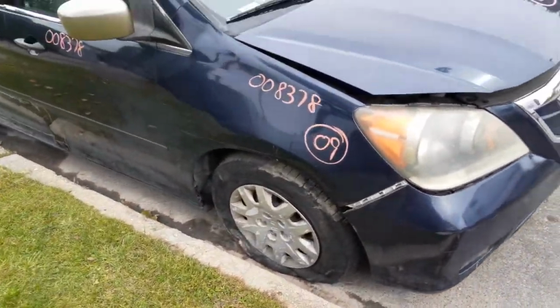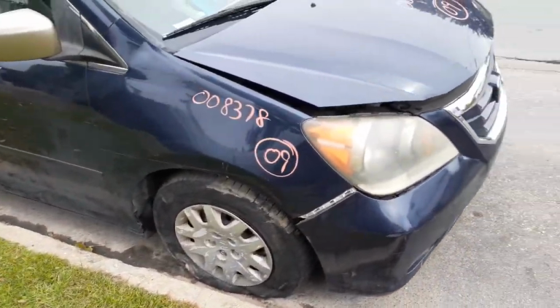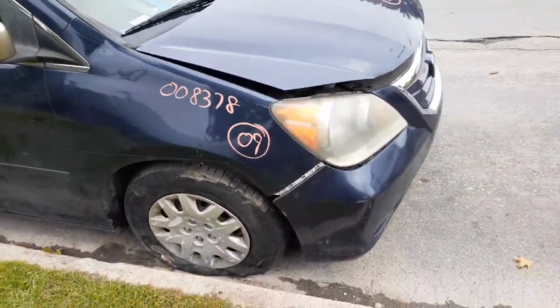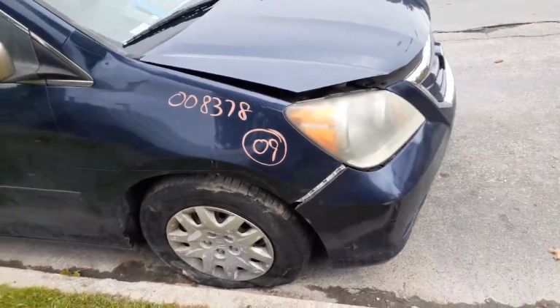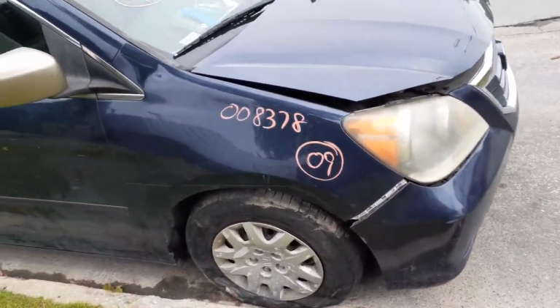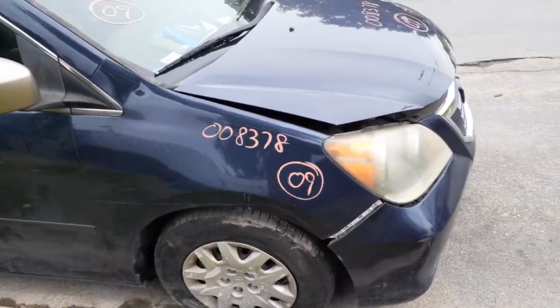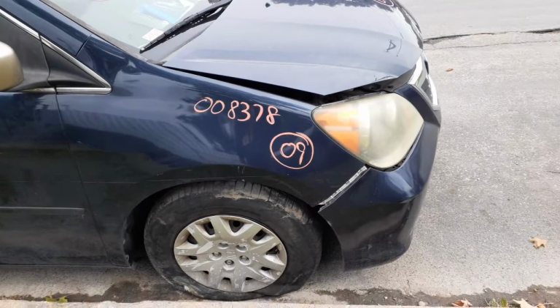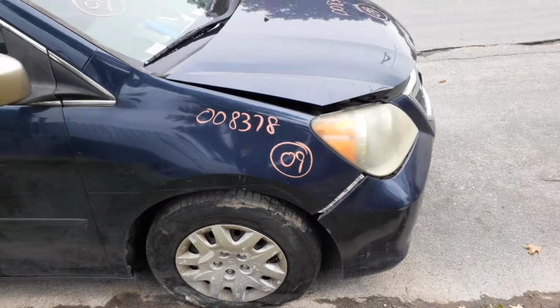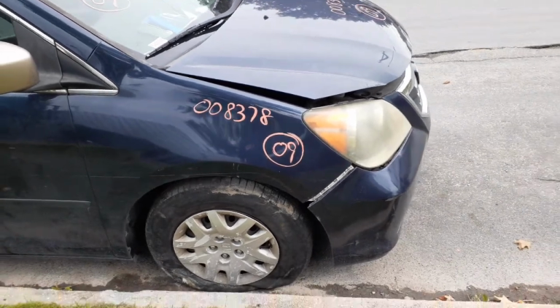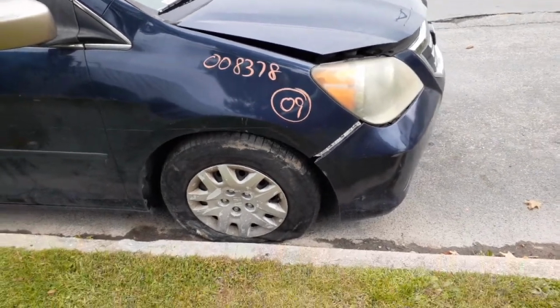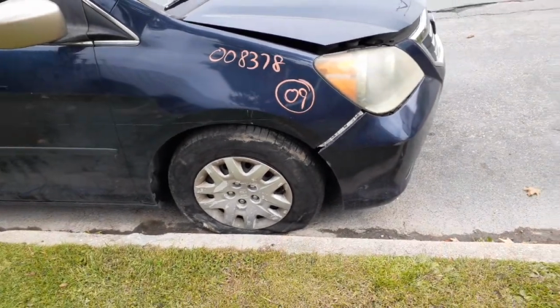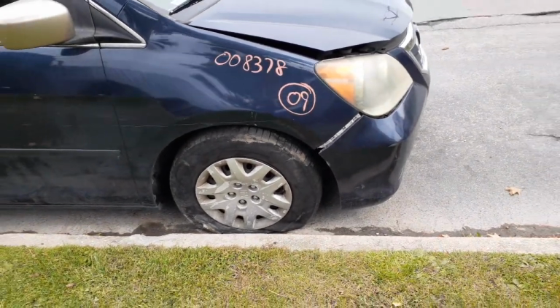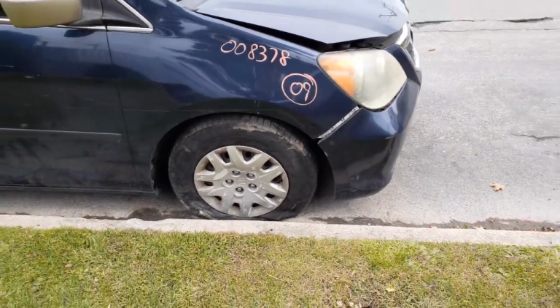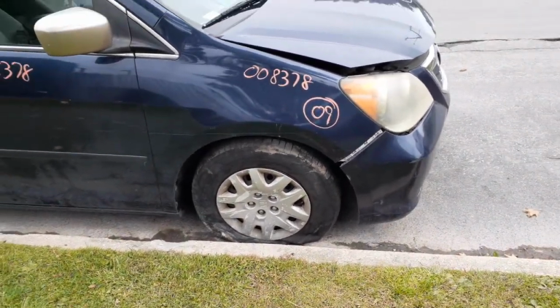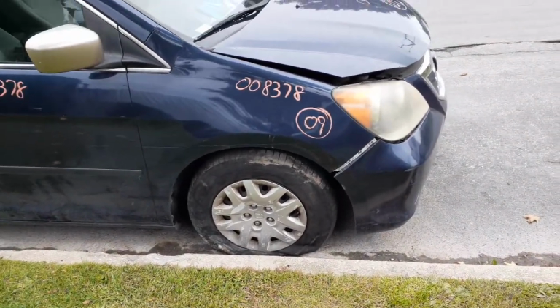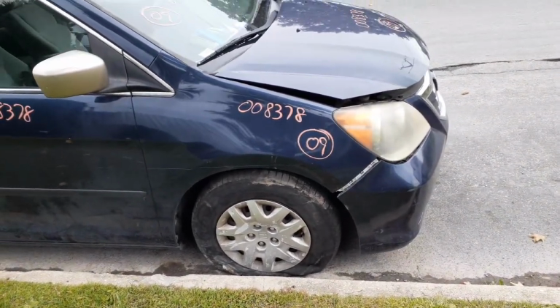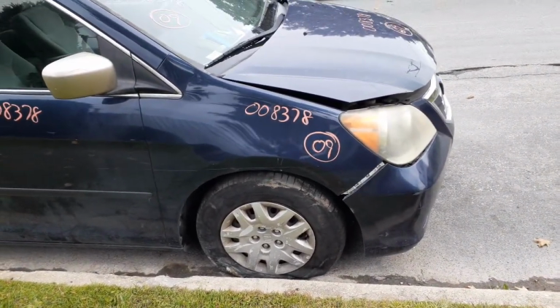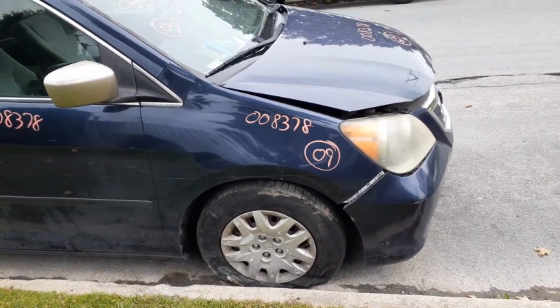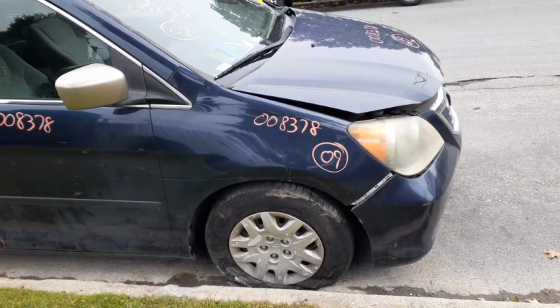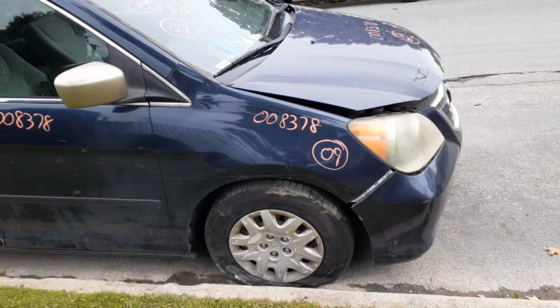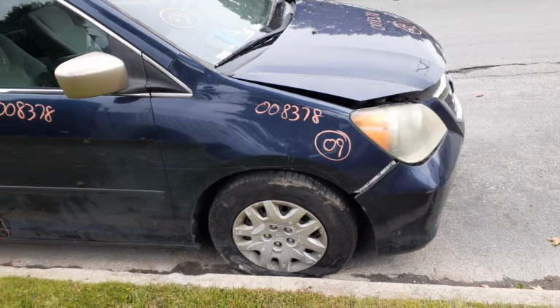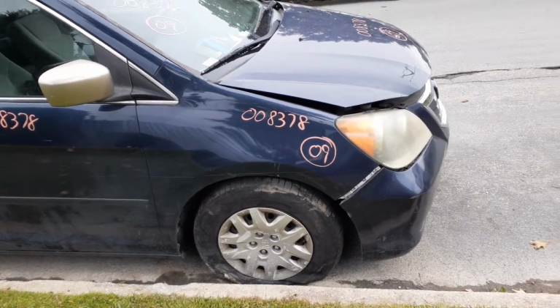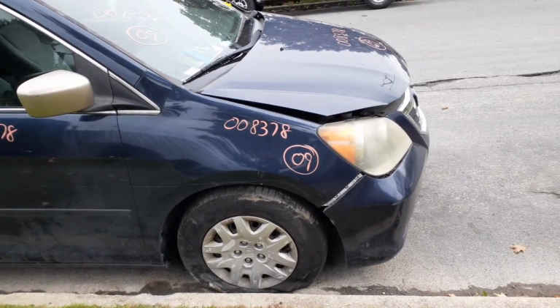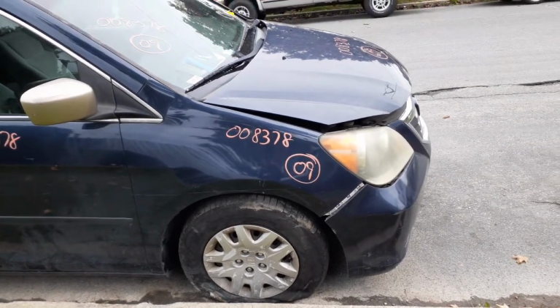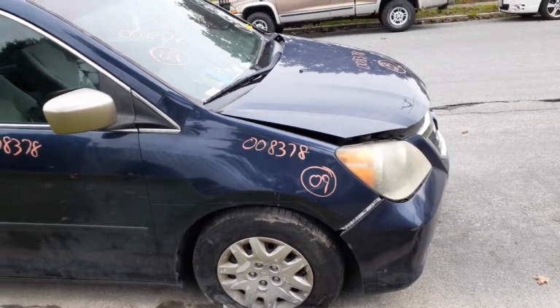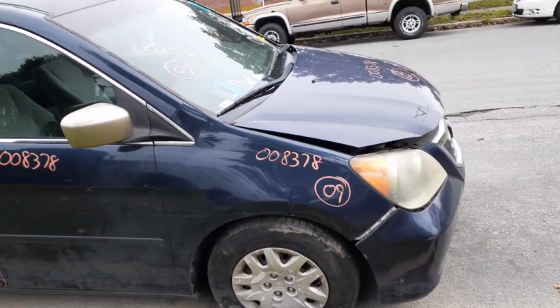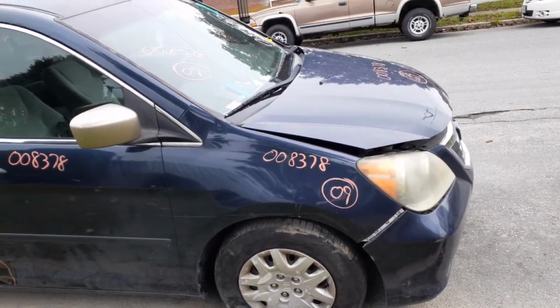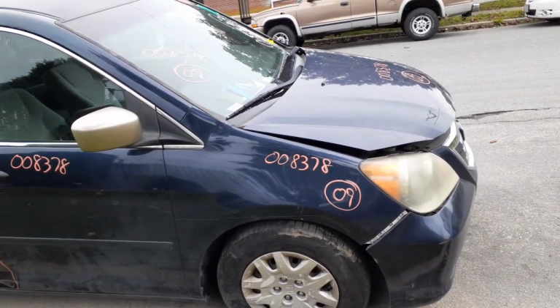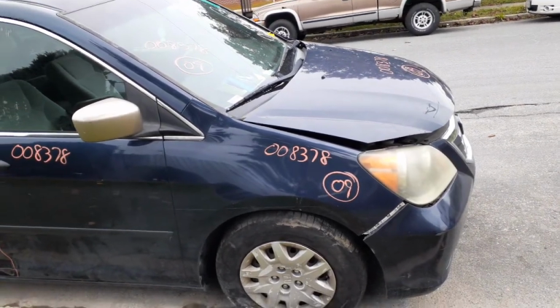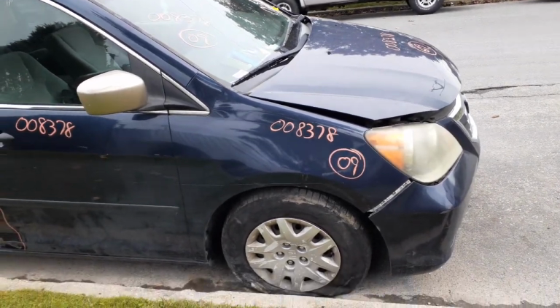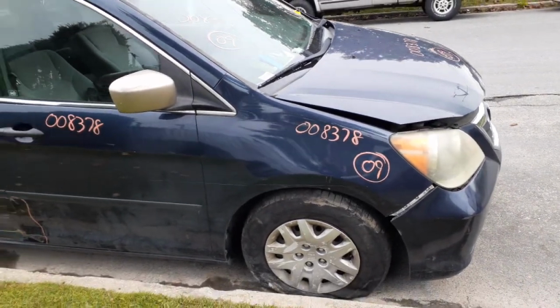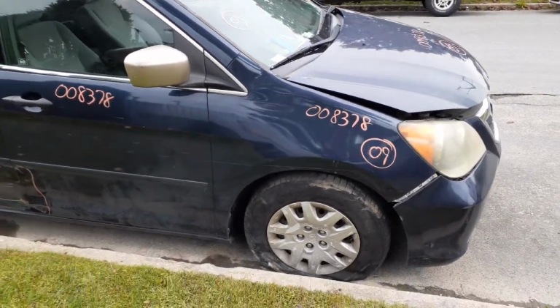Right side fender's damaged. You do got left and right suspensions — strut, spindle, rotor, lower, rotor caliper, axles, jack shaft. 3.5 automatic transmission, it's a front wheel drive.